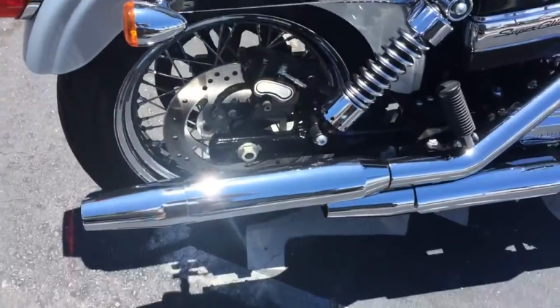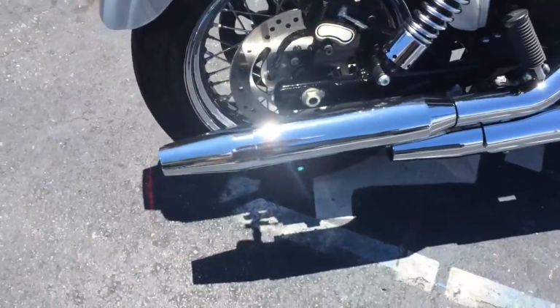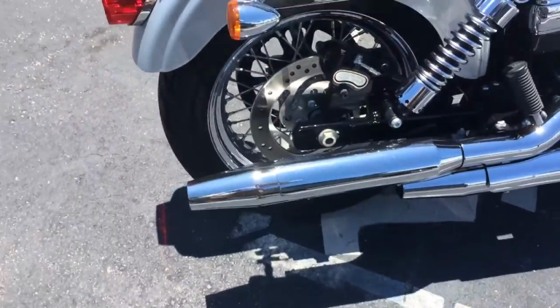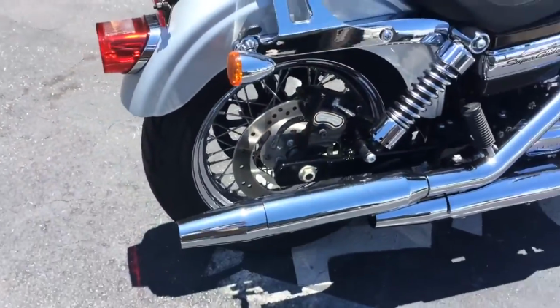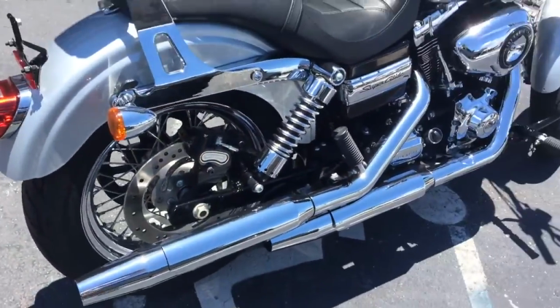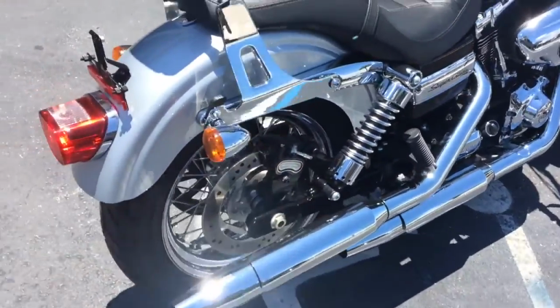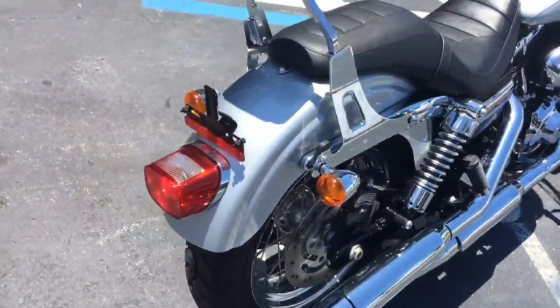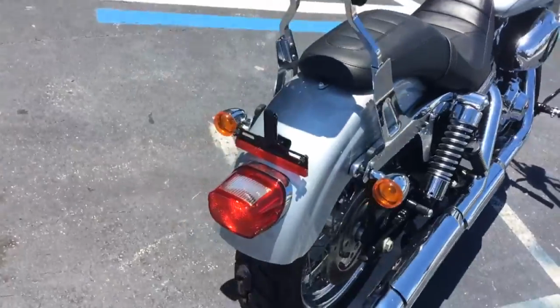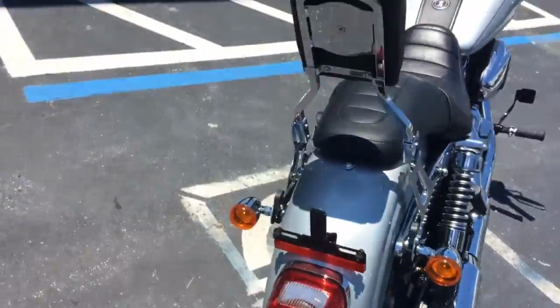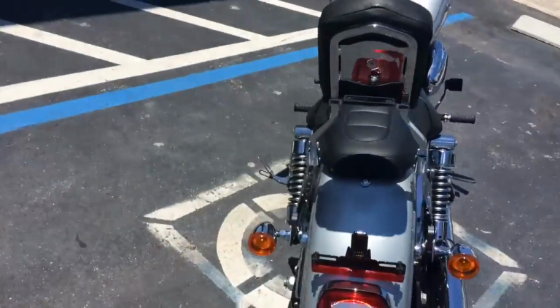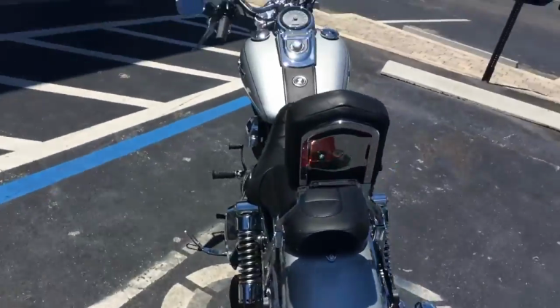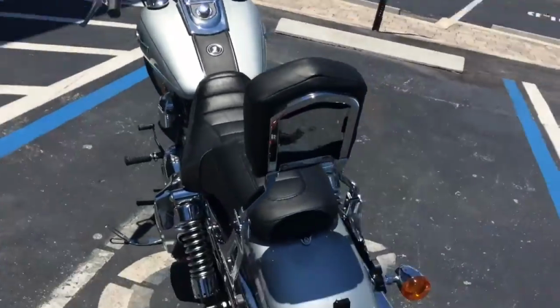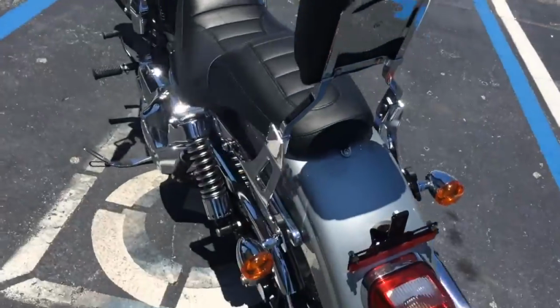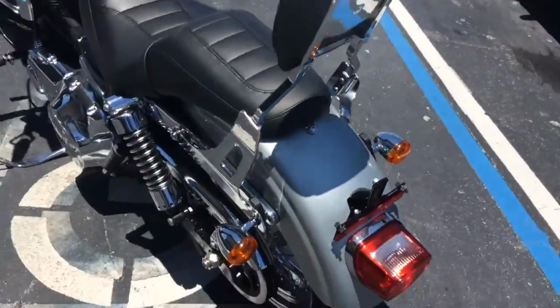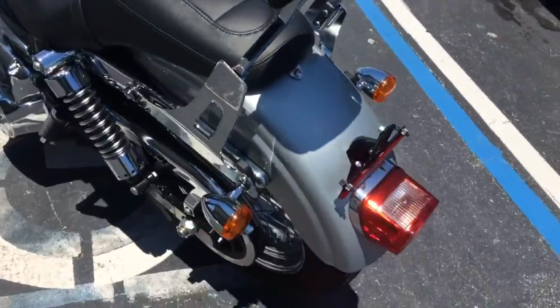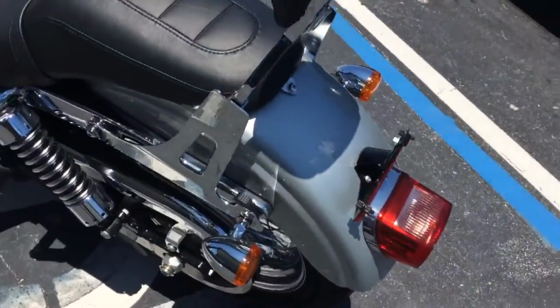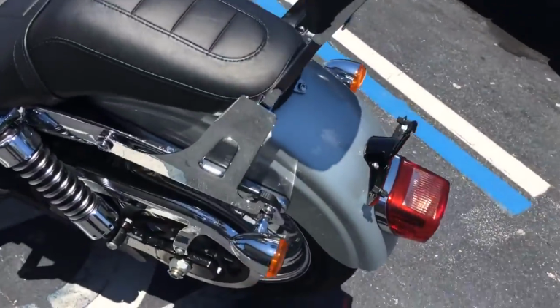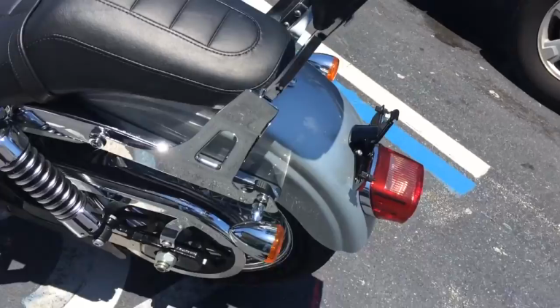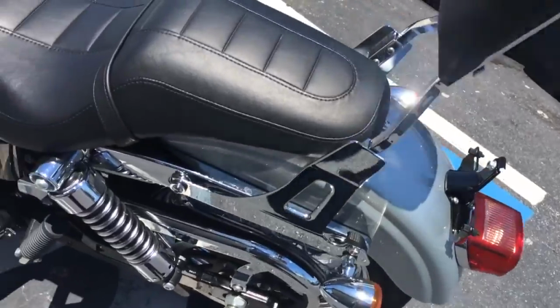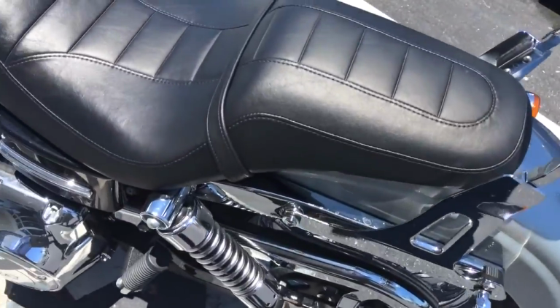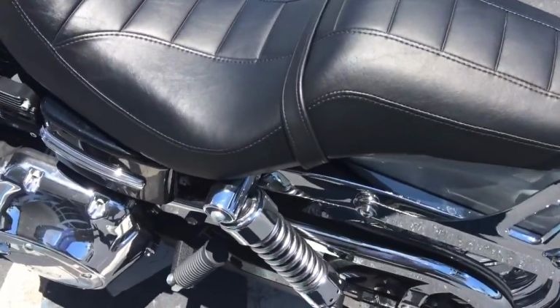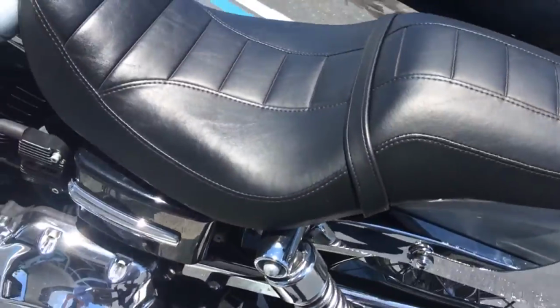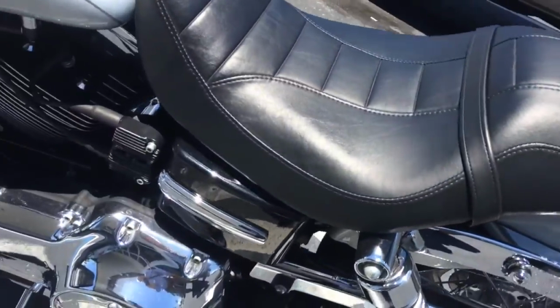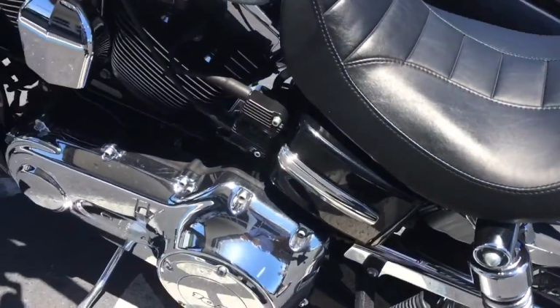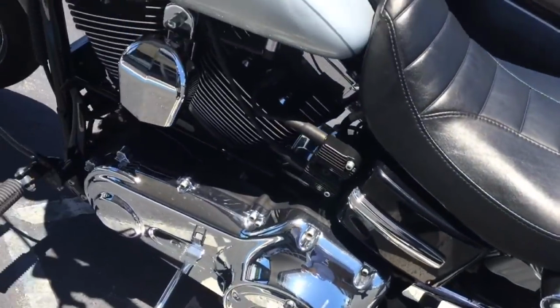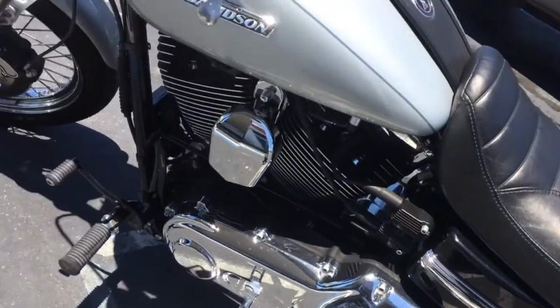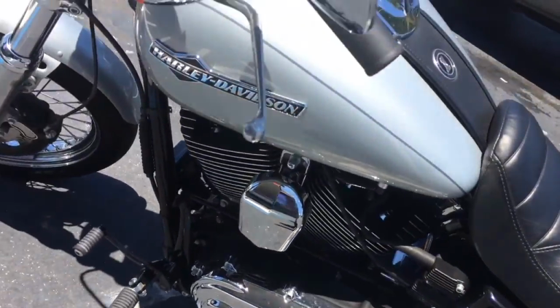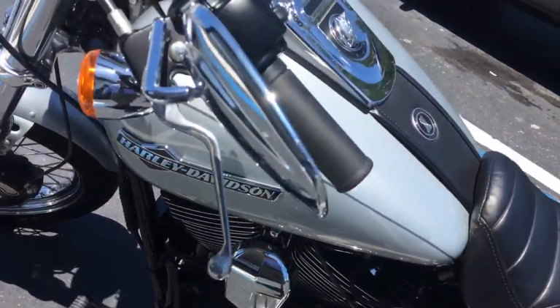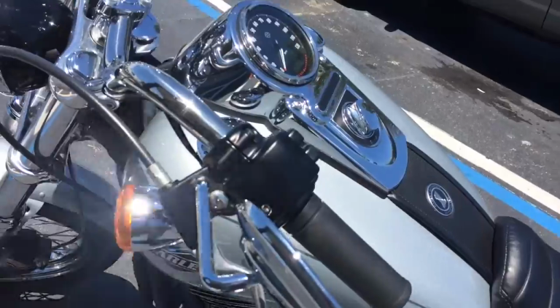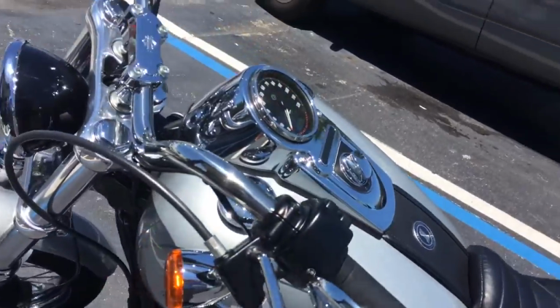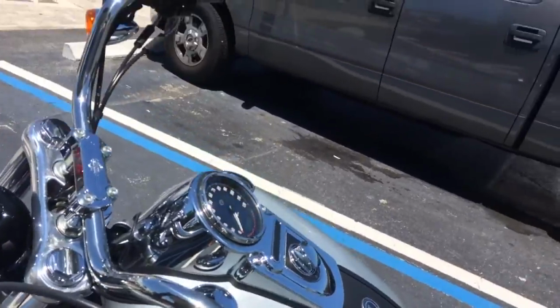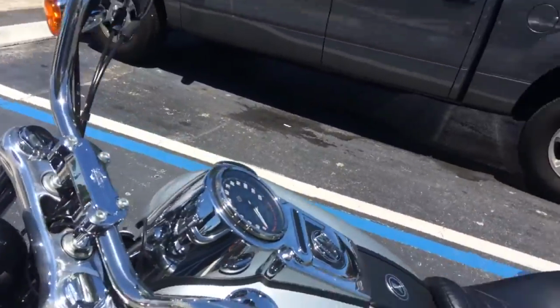I took this on trade. The previous owners did keep it in the garage — they said they always had it covered and kept it in the garage. The bike is in excellent condition.